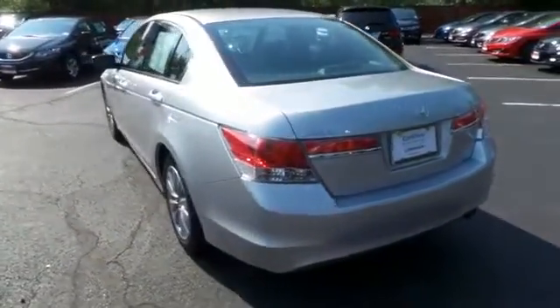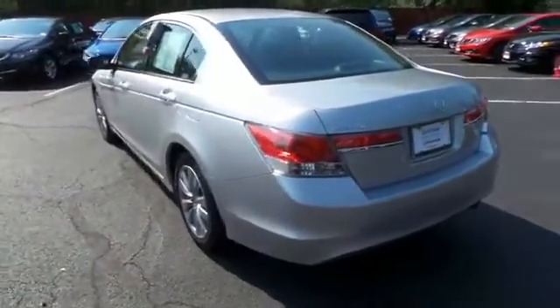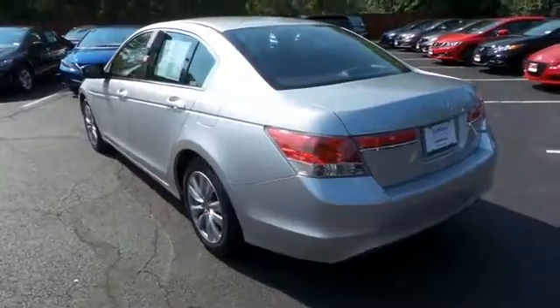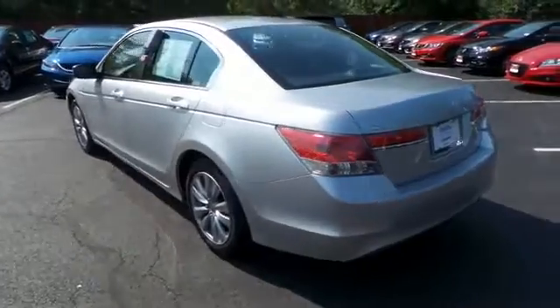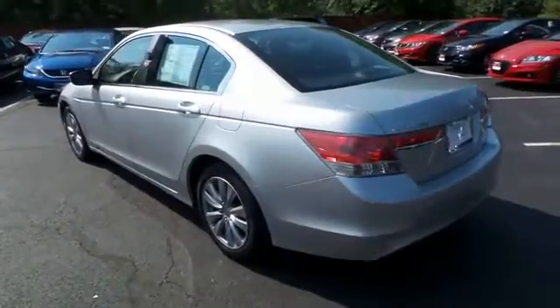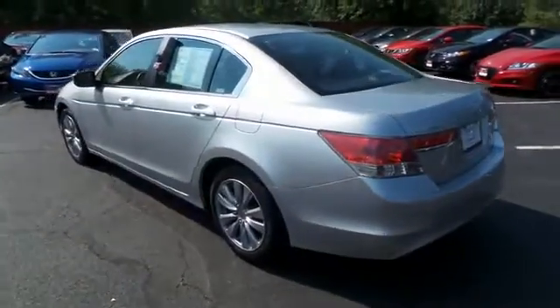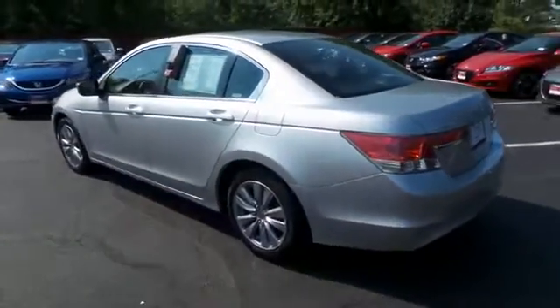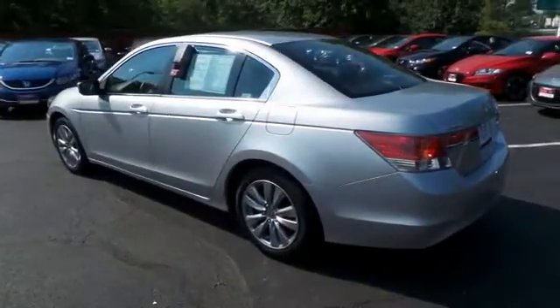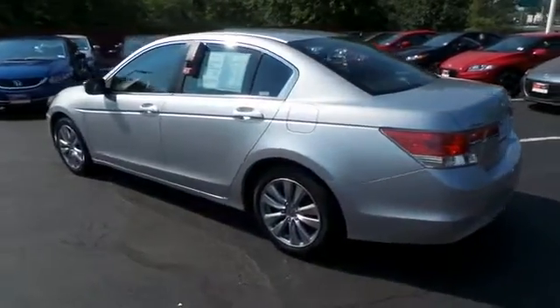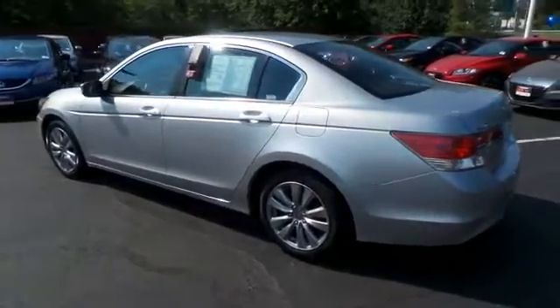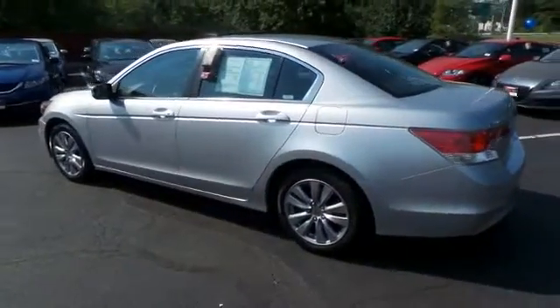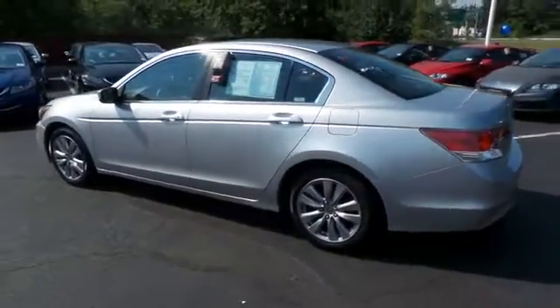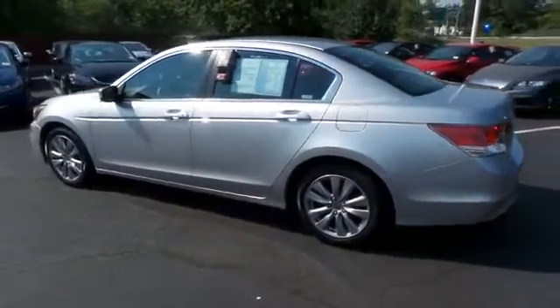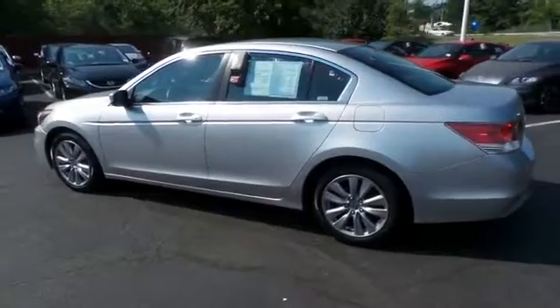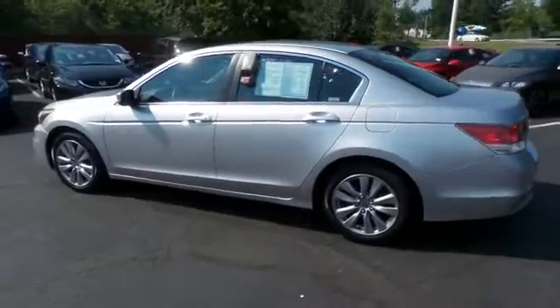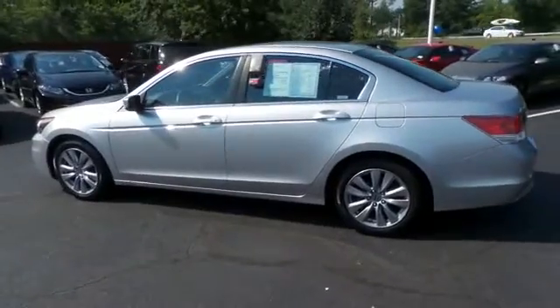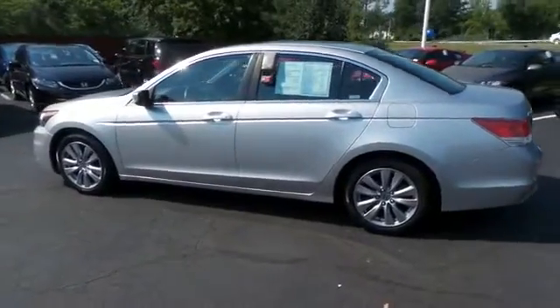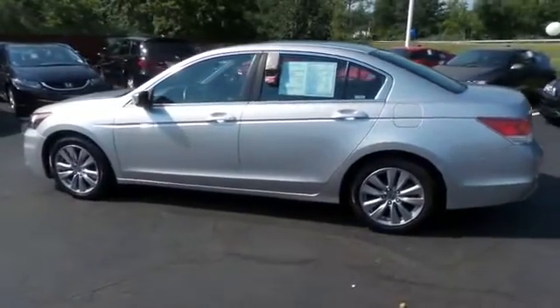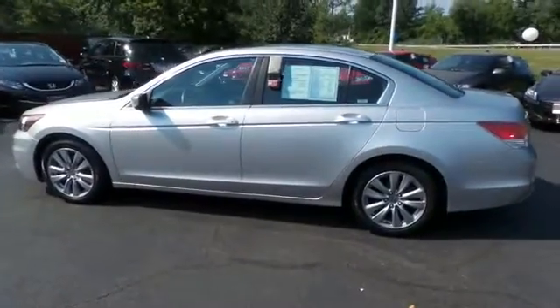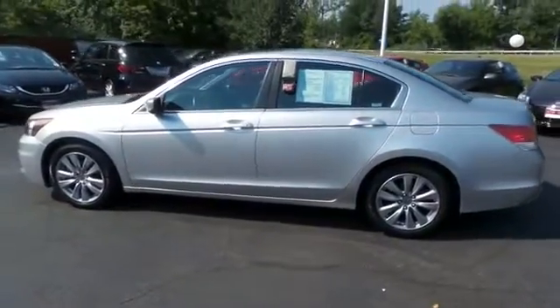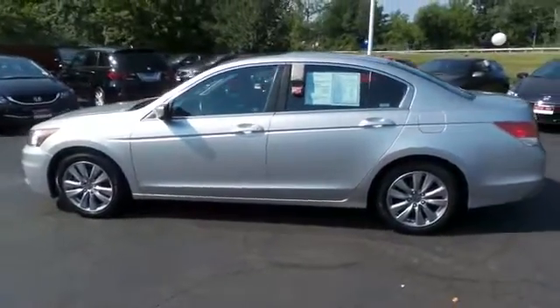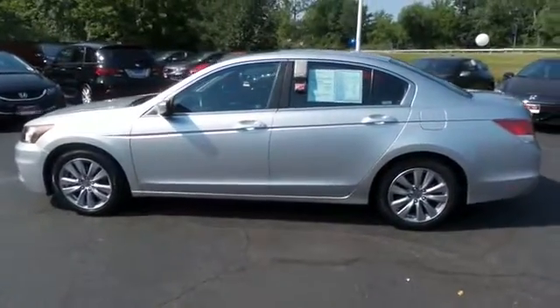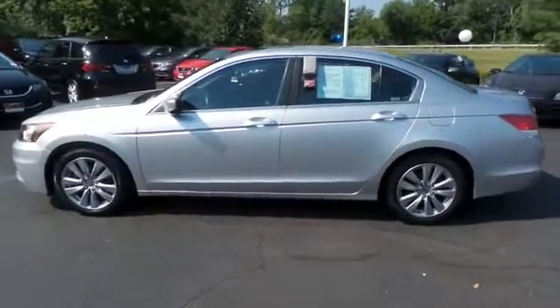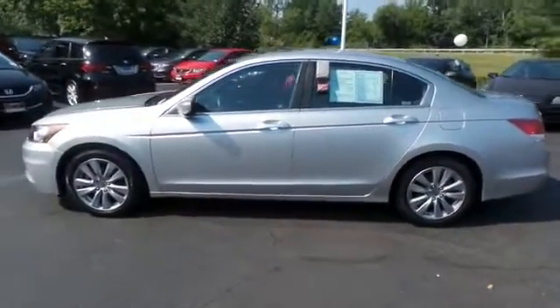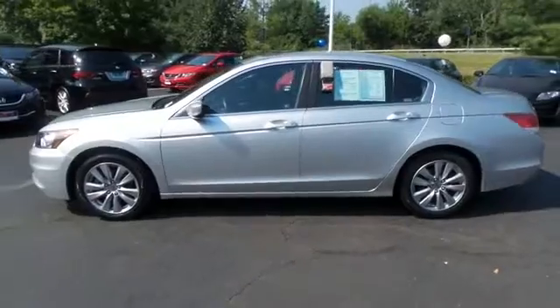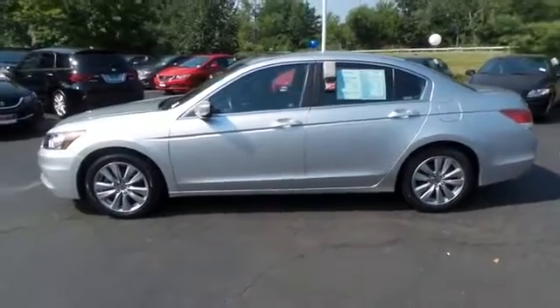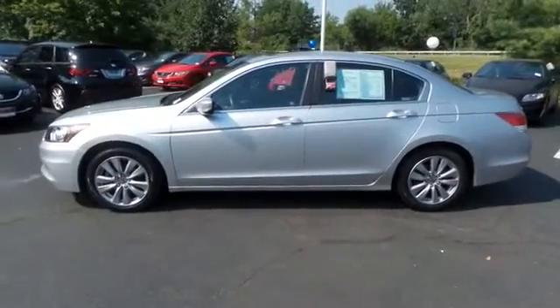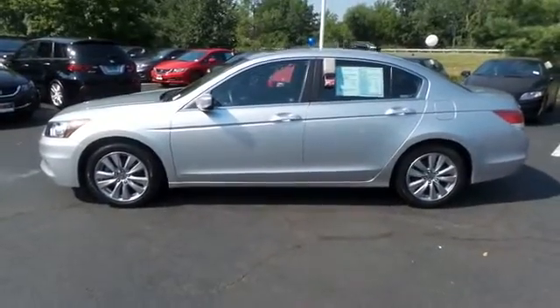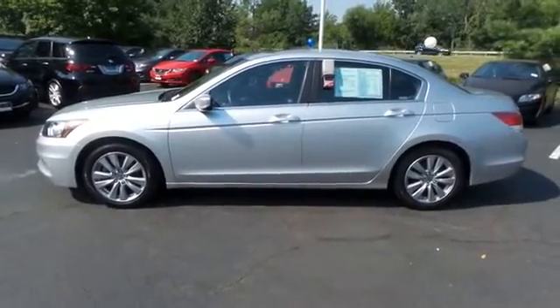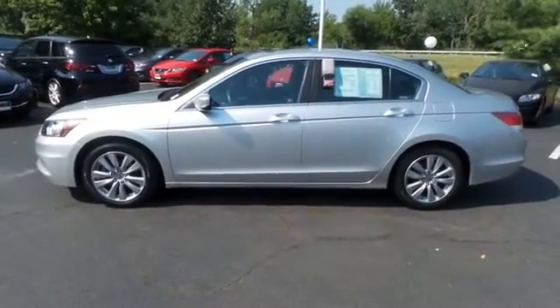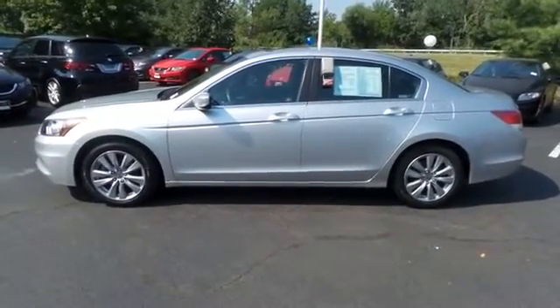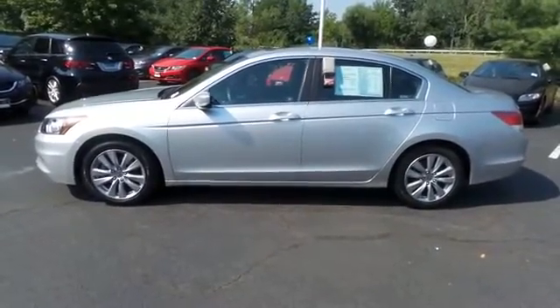This beautiful Accord EX has just arrived at Honda of Nanuet. It only has 28,000 miles. It's gone through a comprehensive 182-point inspection and it's backed by a seven-year, 100,000-mile powertrain warranty.